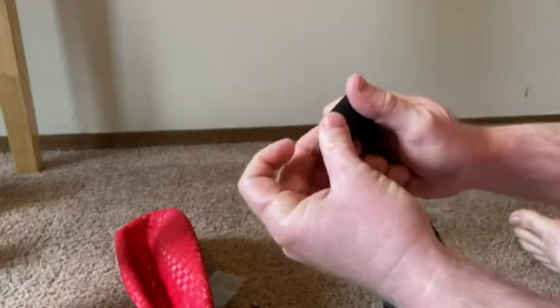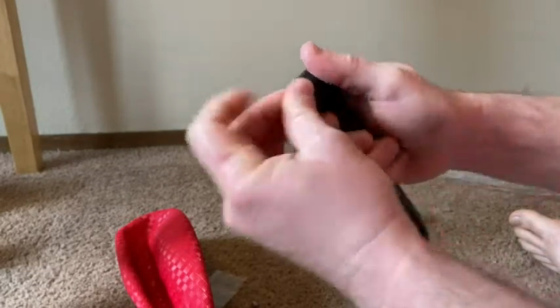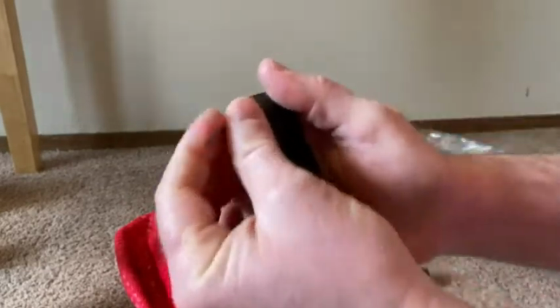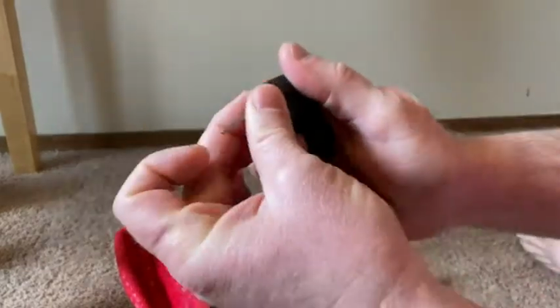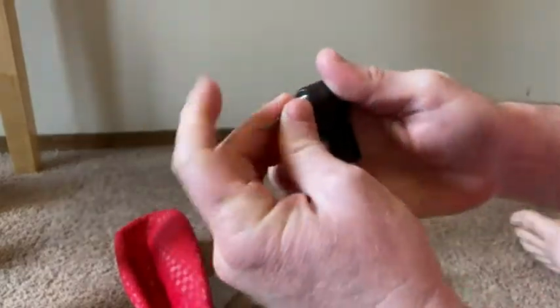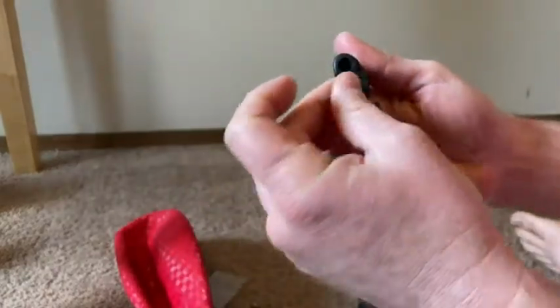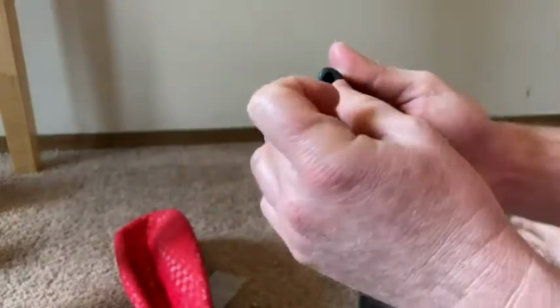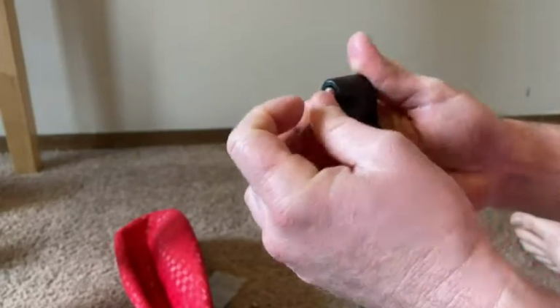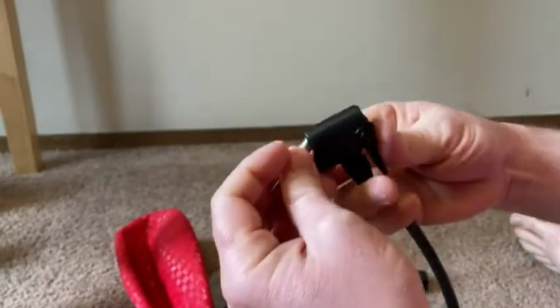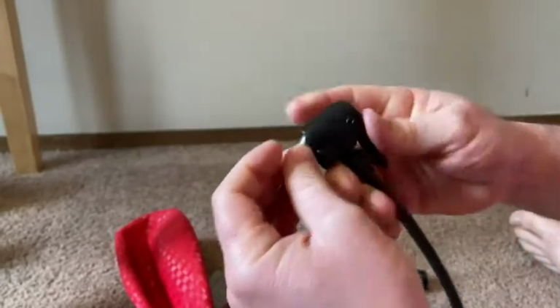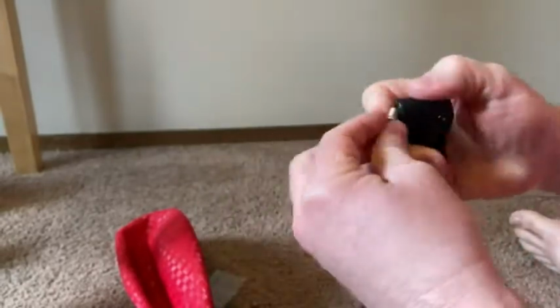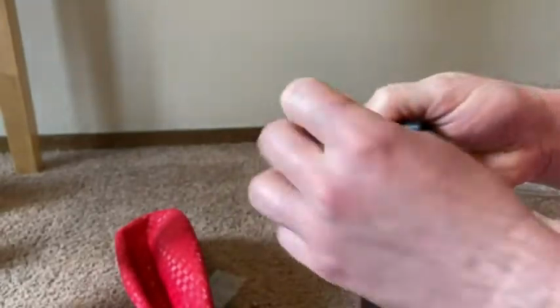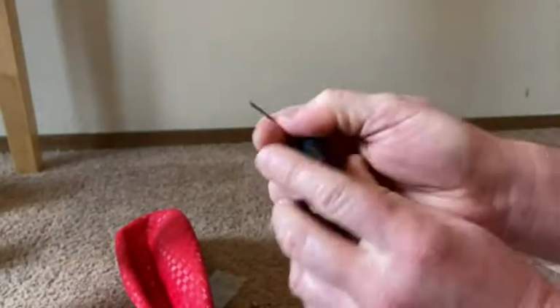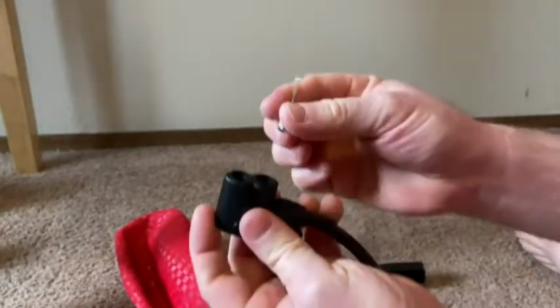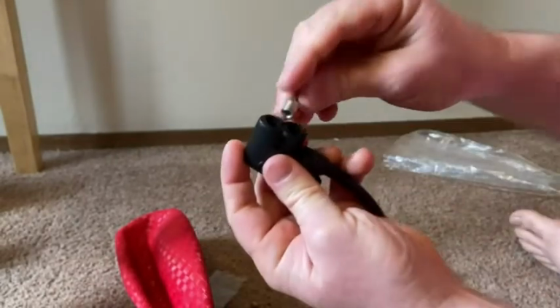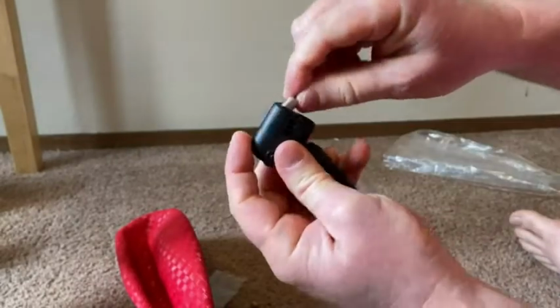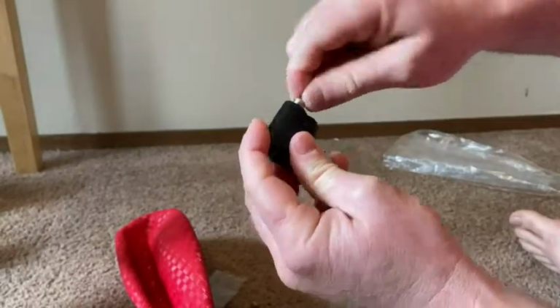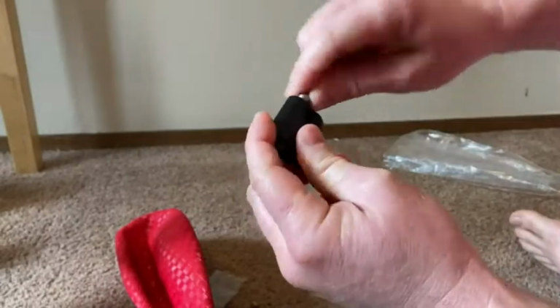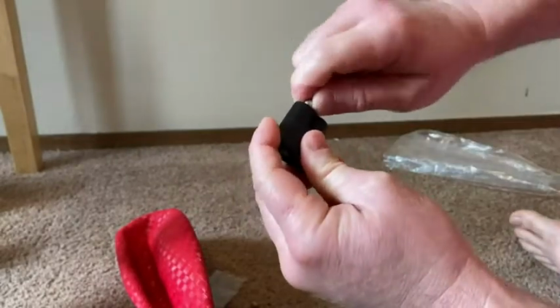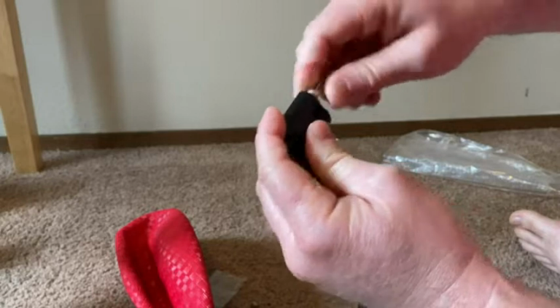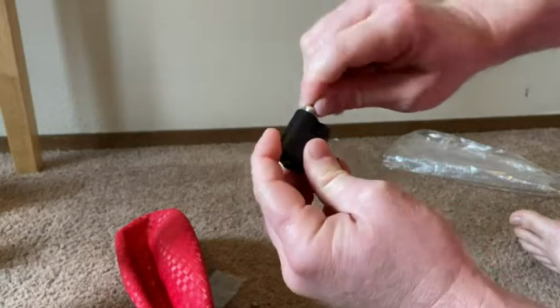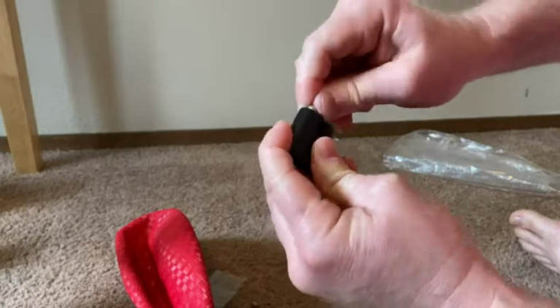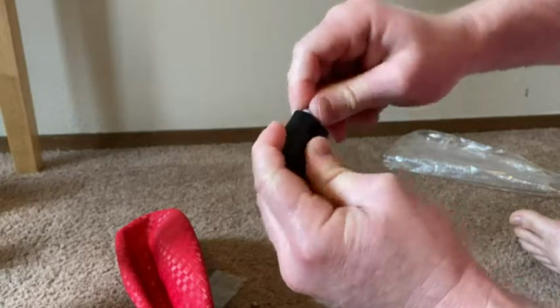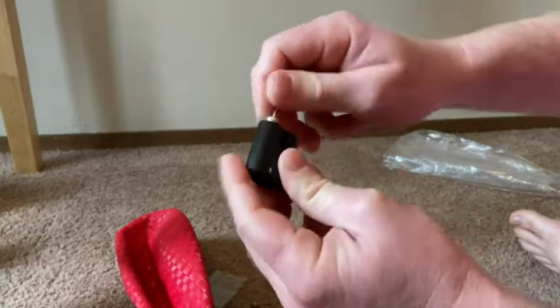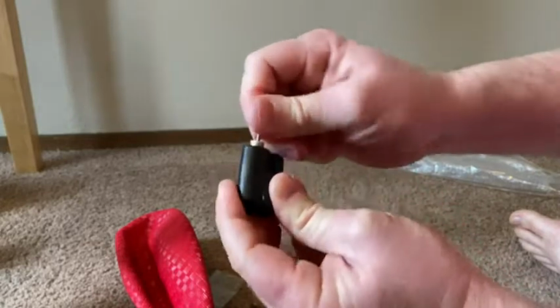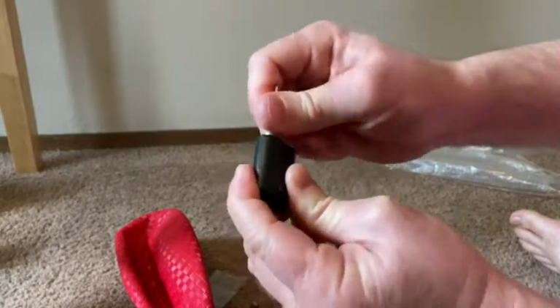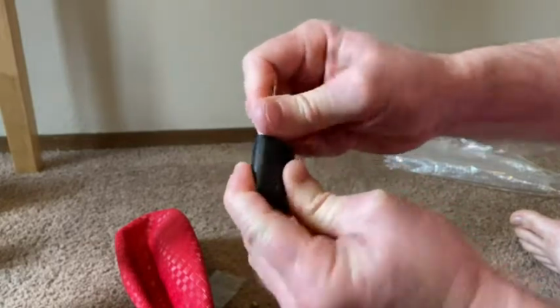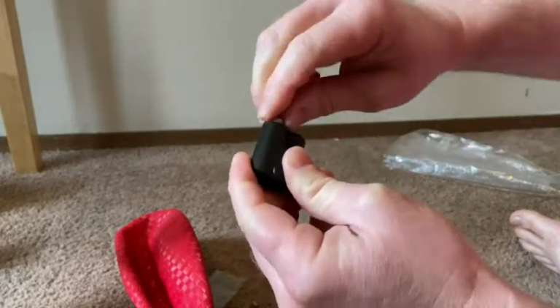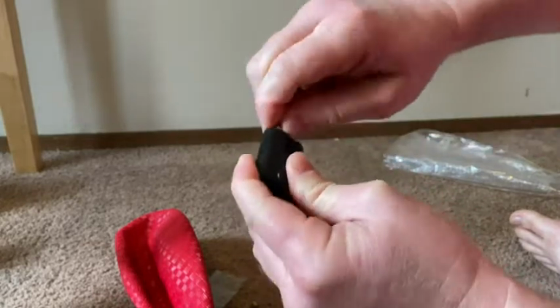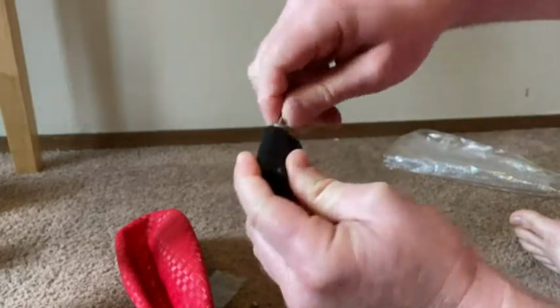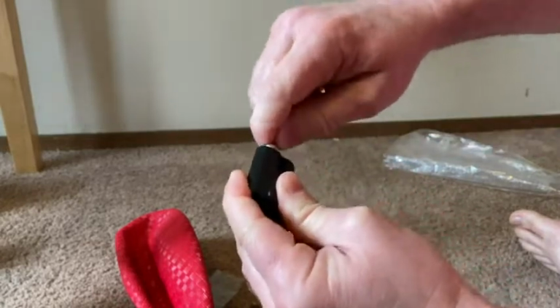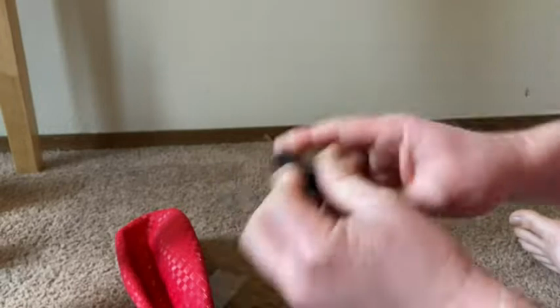Let's see if we can do that. No, it's not going to work. Maybe it does — I'm right-handed, so let's try that. No, it doesn't screw on. It just pushes in, just like that.